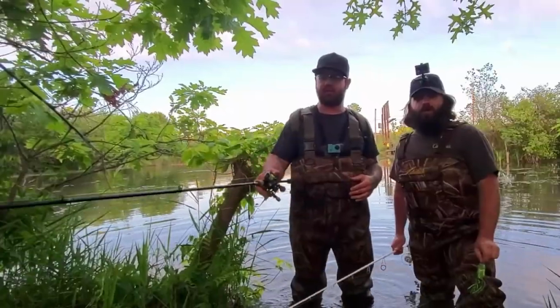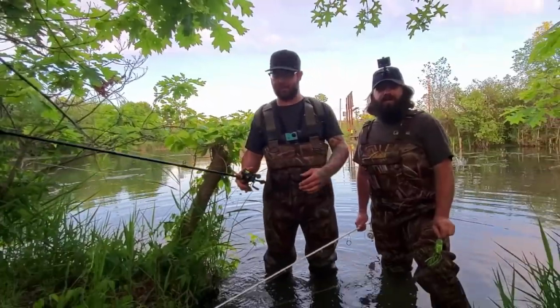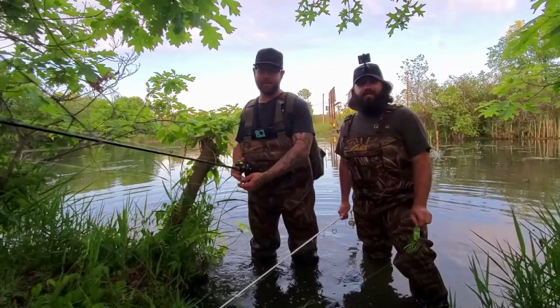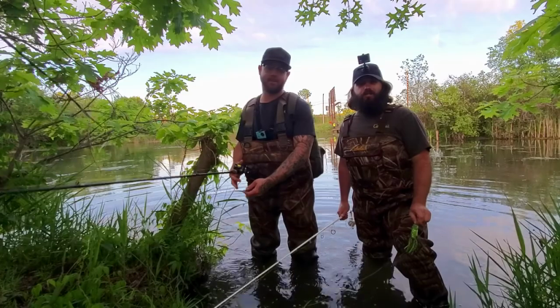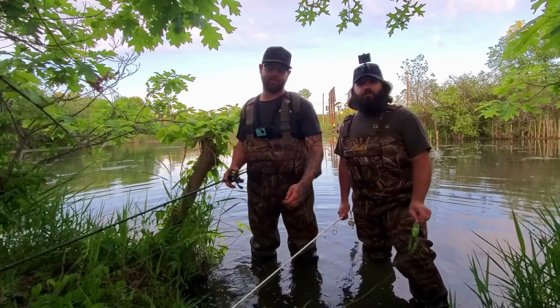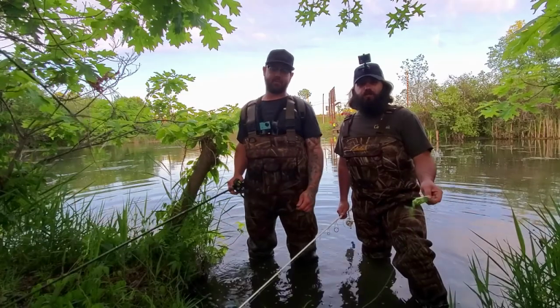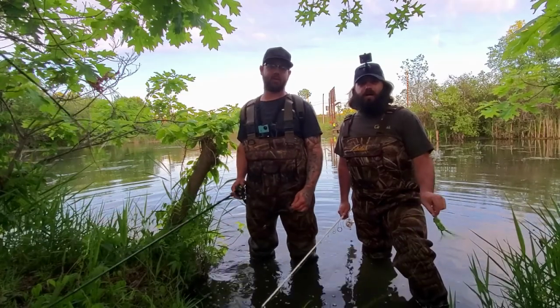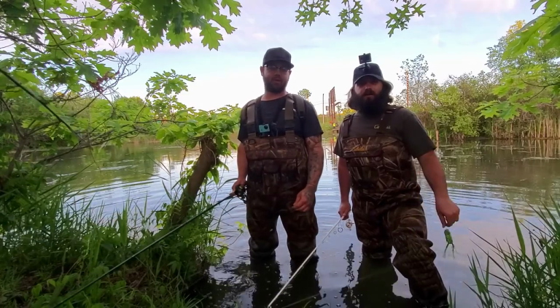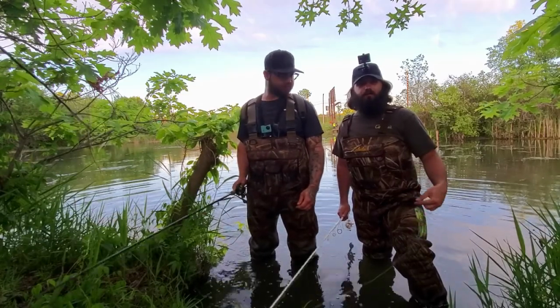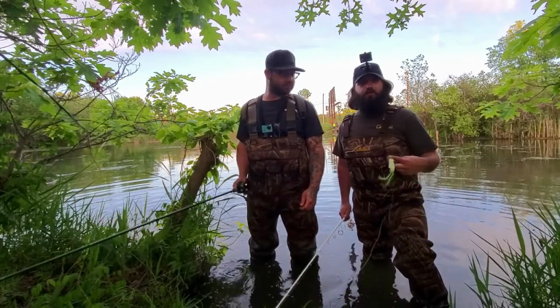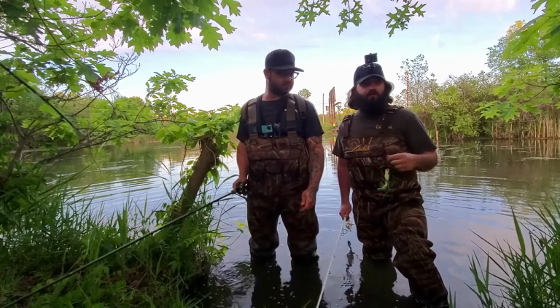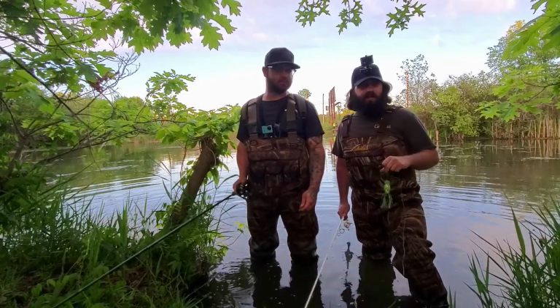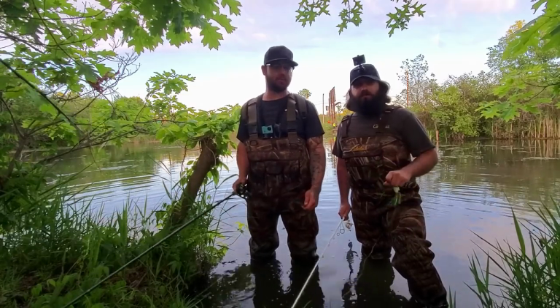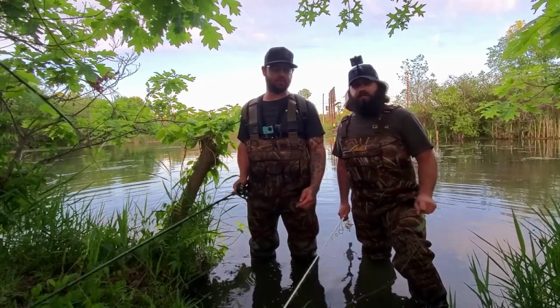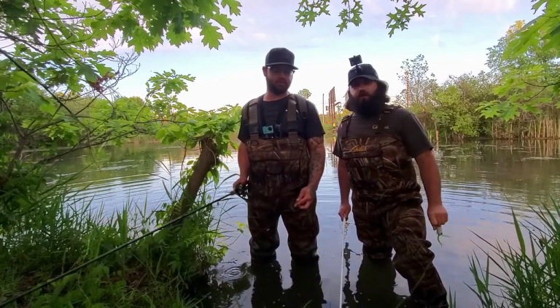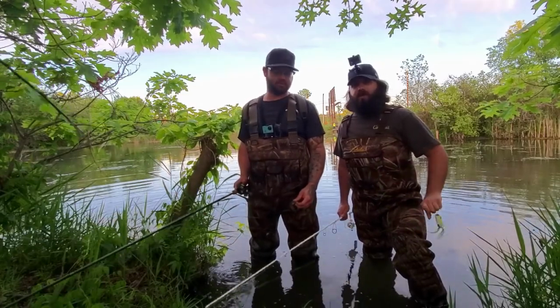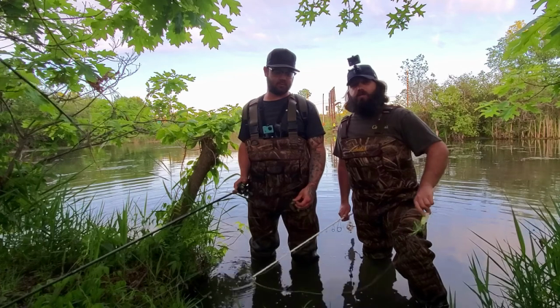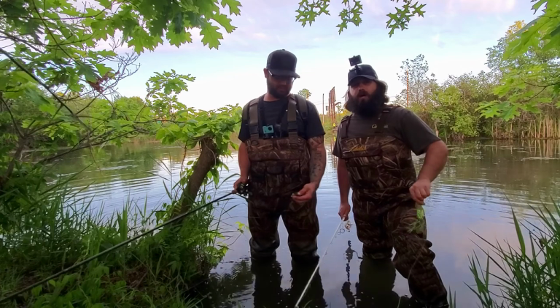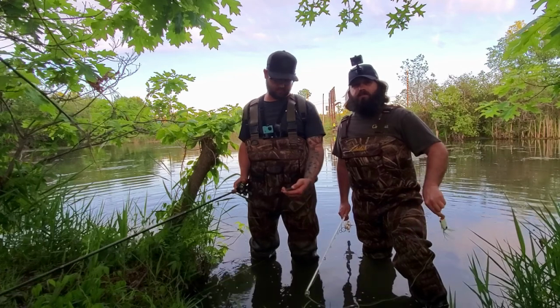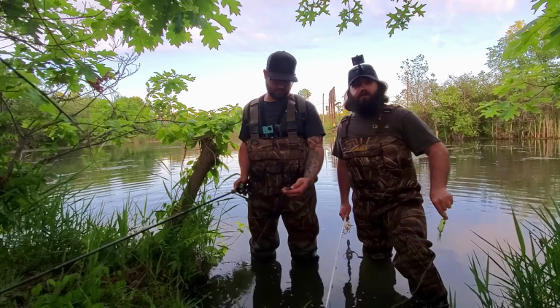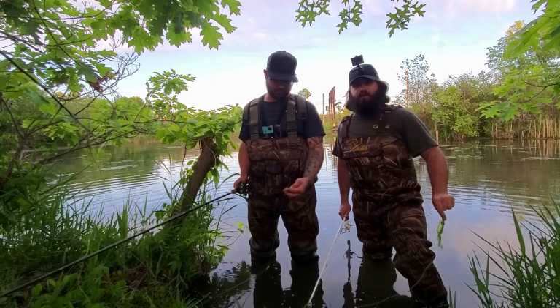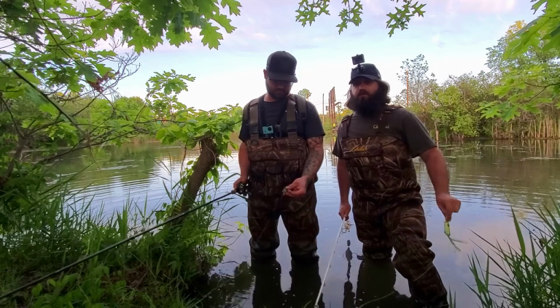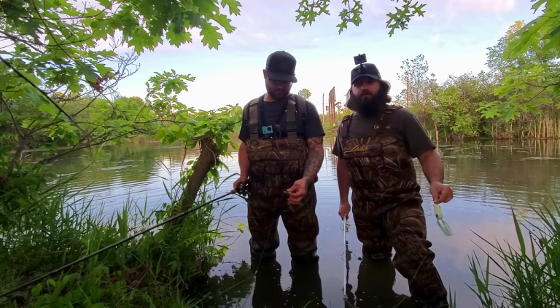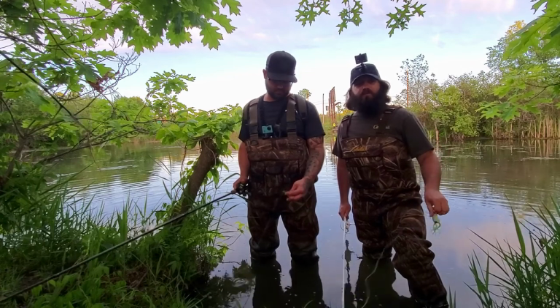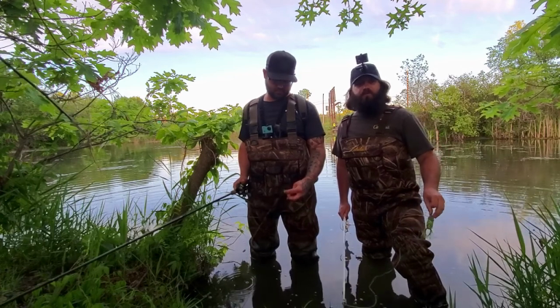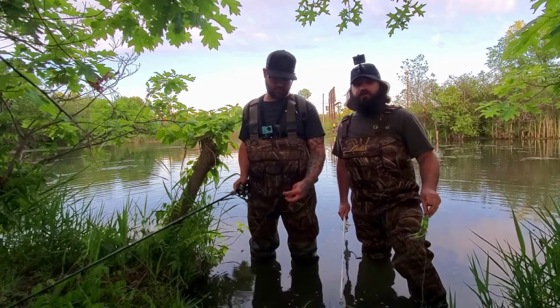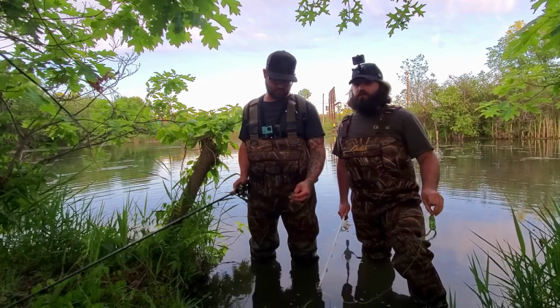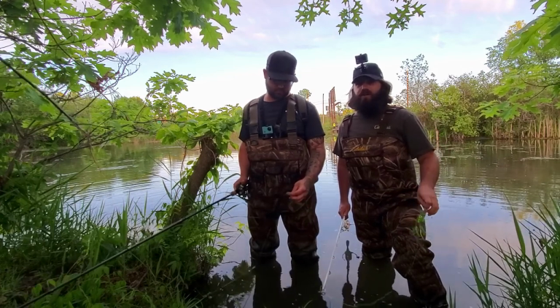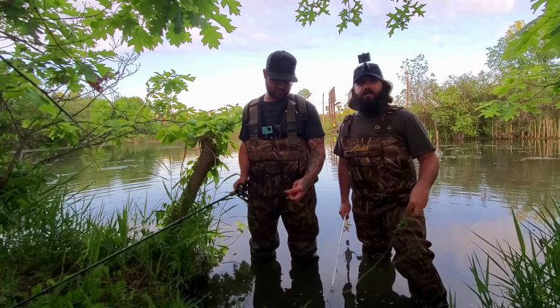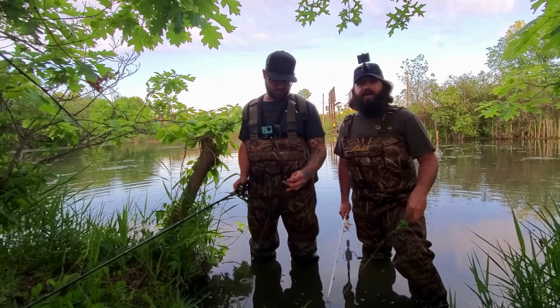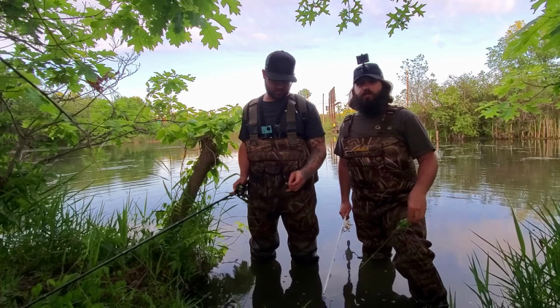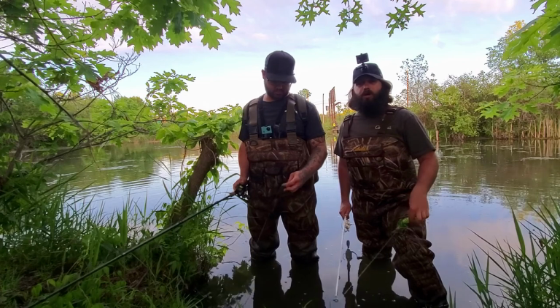Welcome back guys. So this morning as you saw, I went out and fished the local river and I was able to get into a nice smallmouth bass. Me and Mike are out now — we're at a private pond. We have permission to fish. We've done very well here in the past on topwaters.